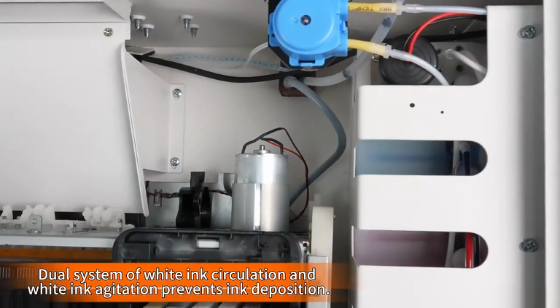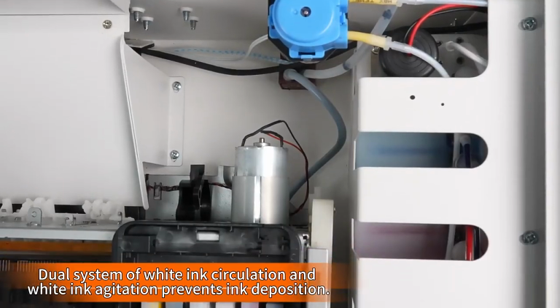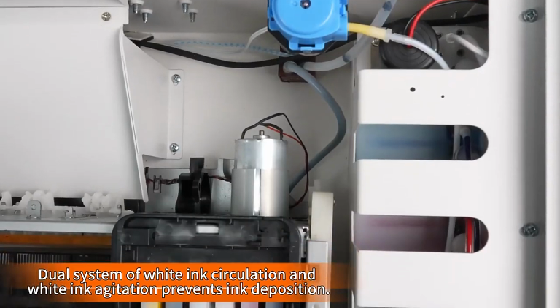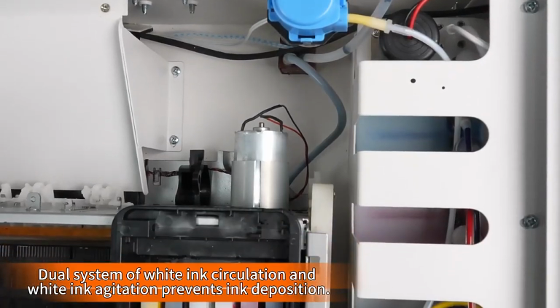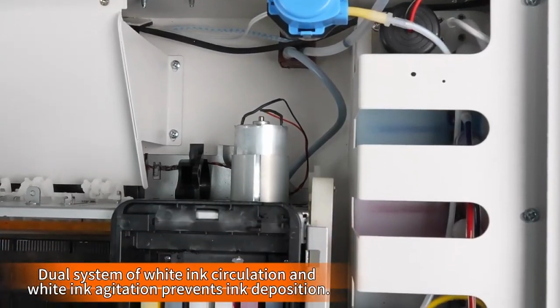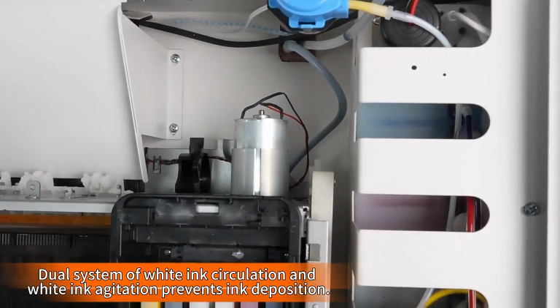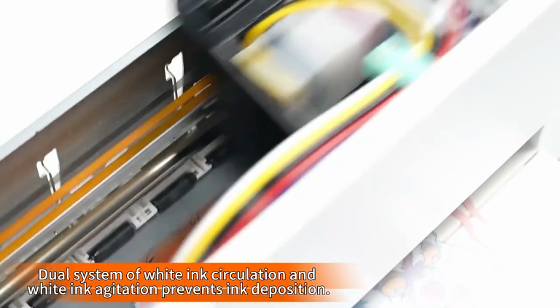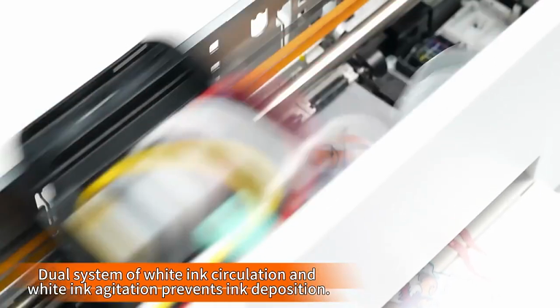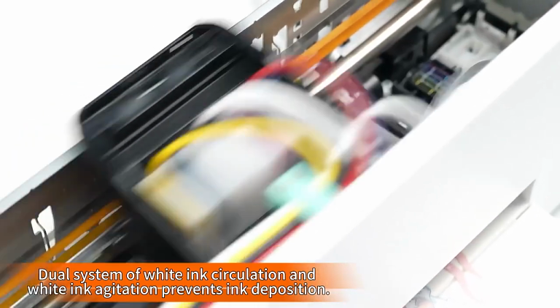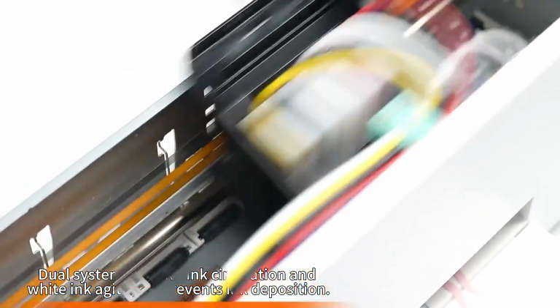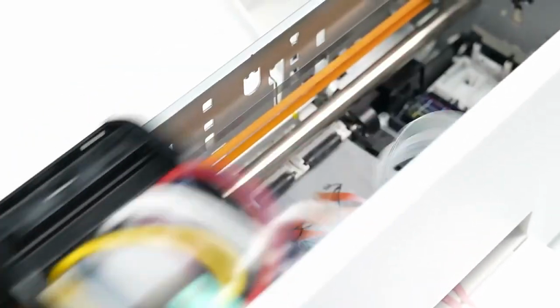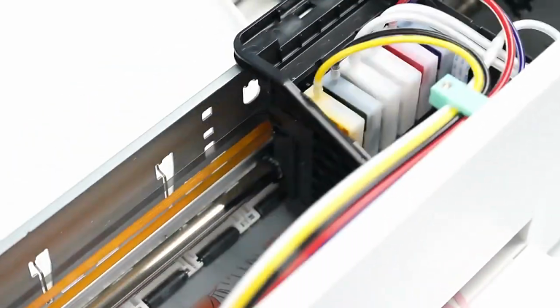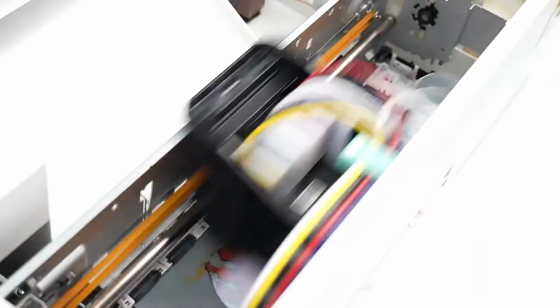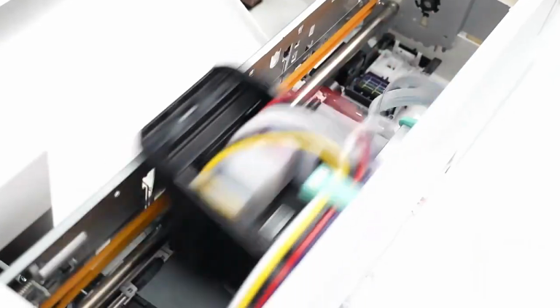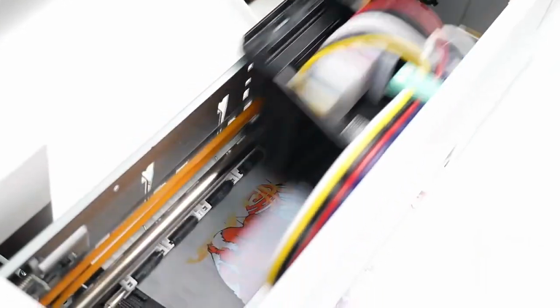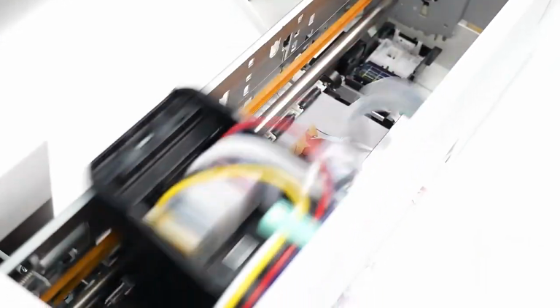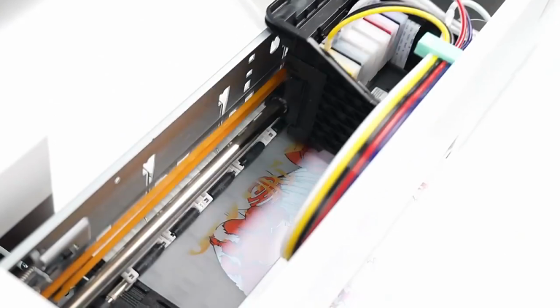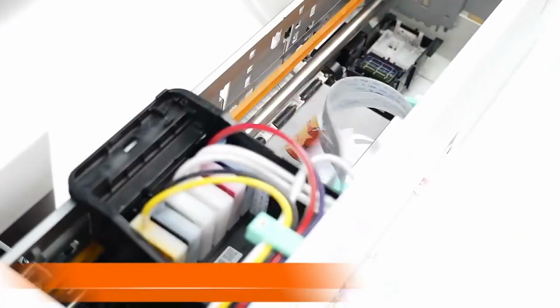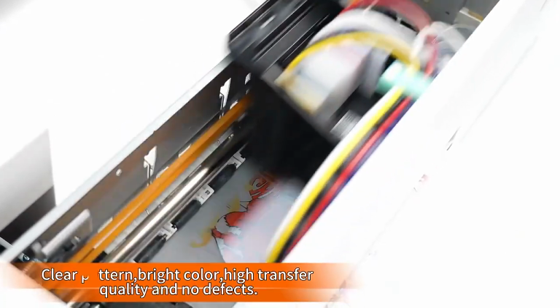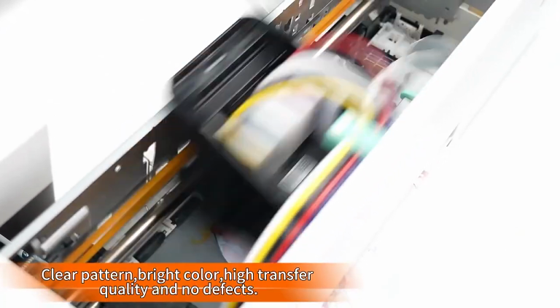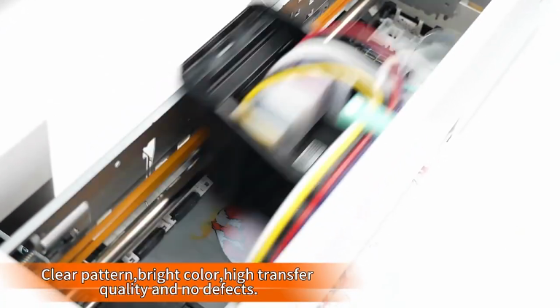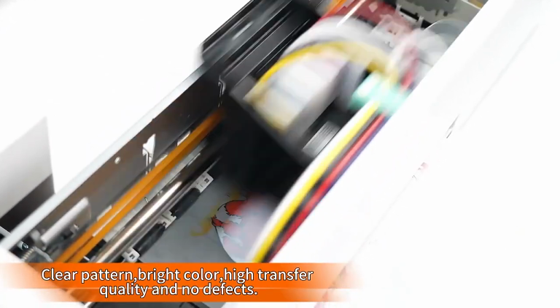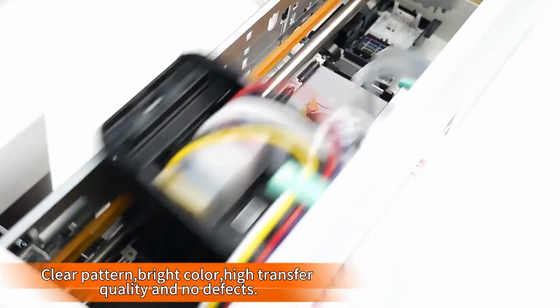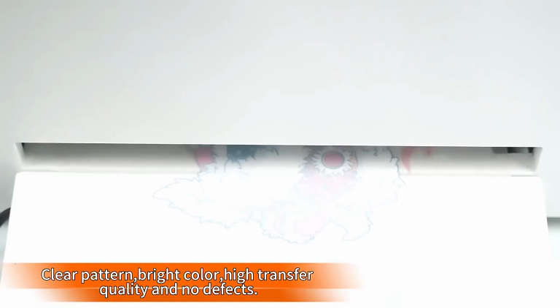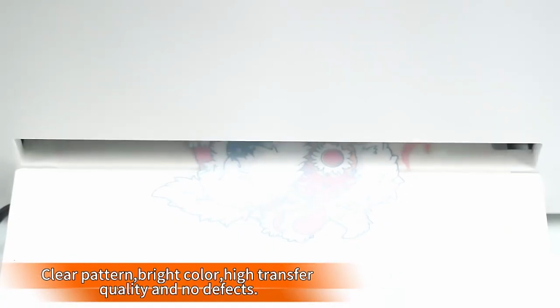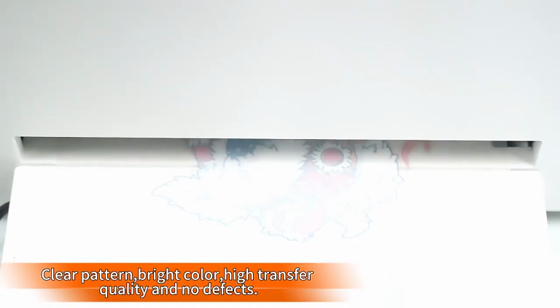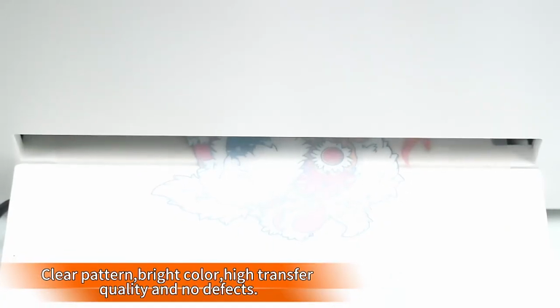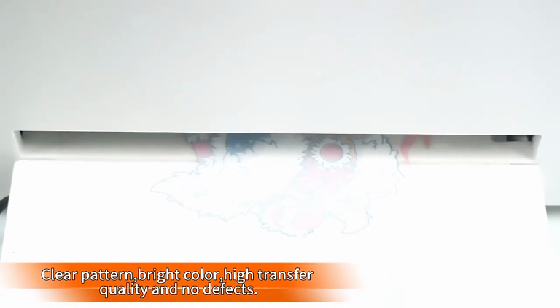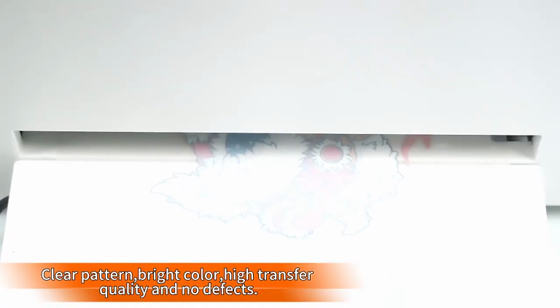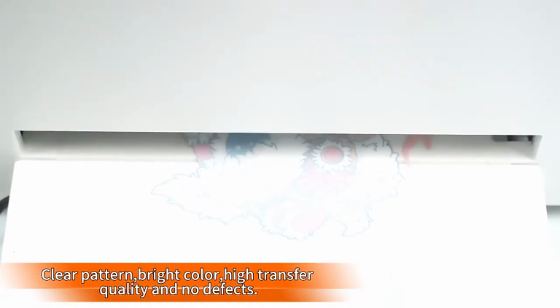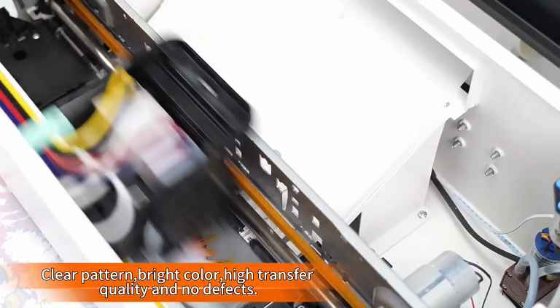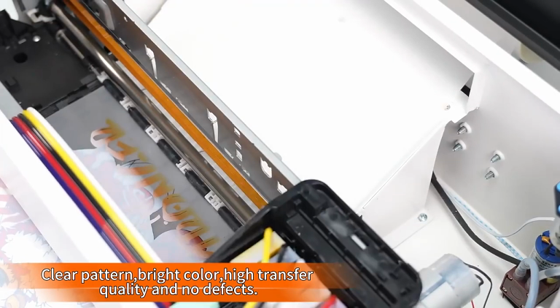Print more while using less ink, as only 1.5ml is needed for an A4 size image with low ink consumption.